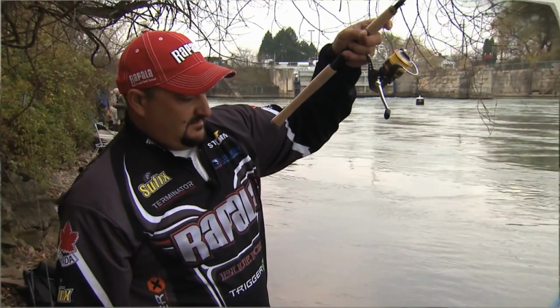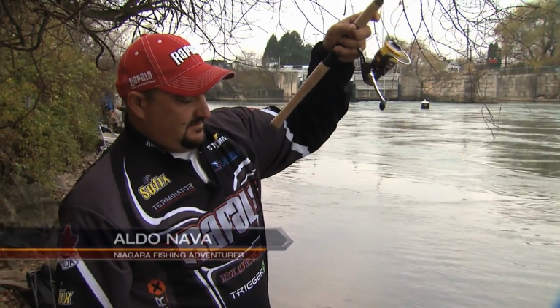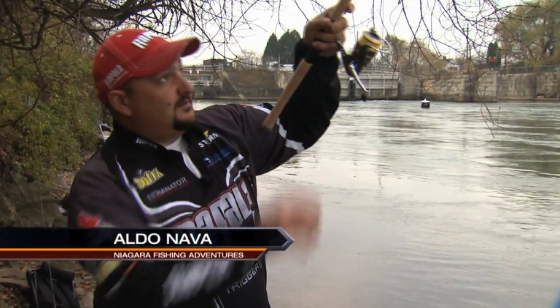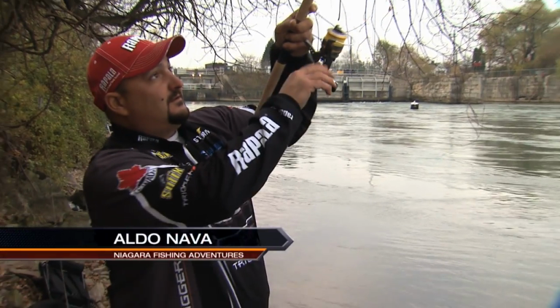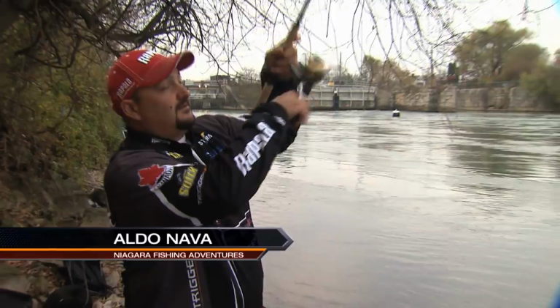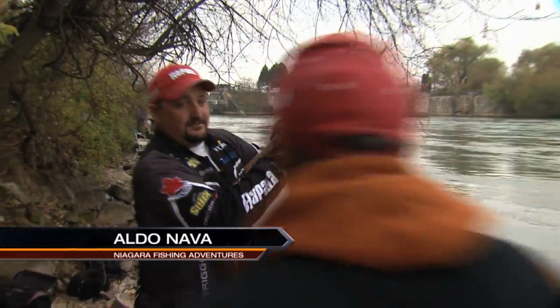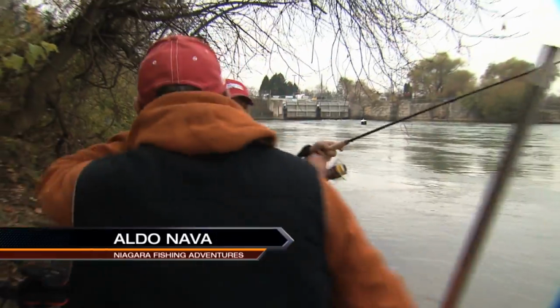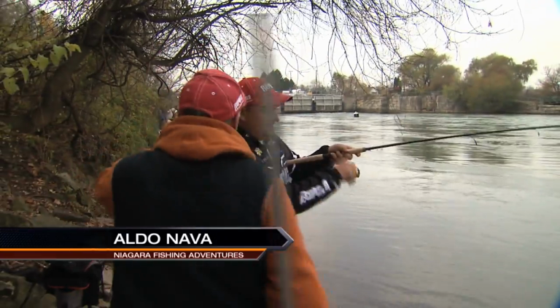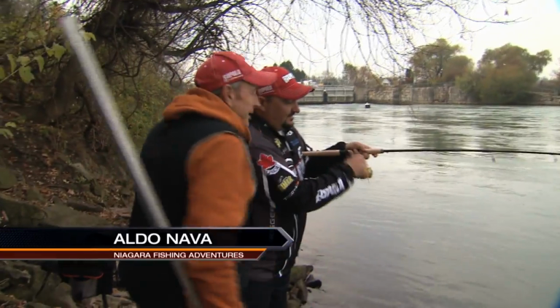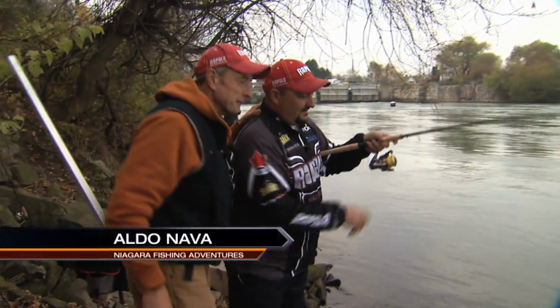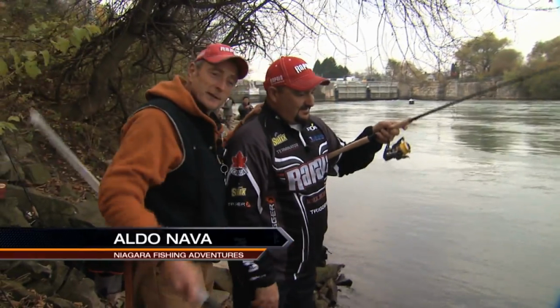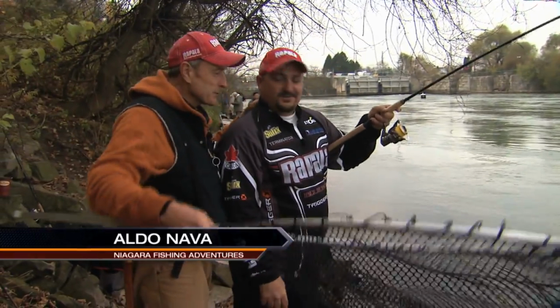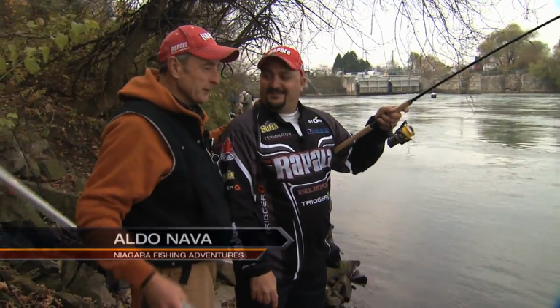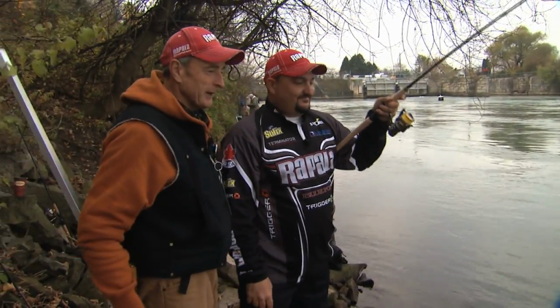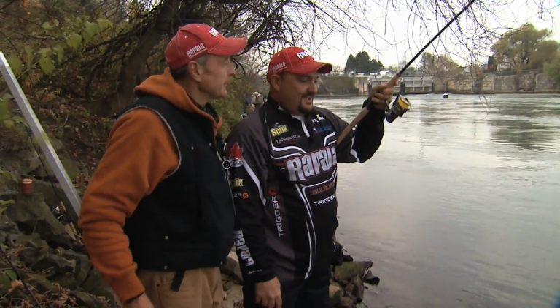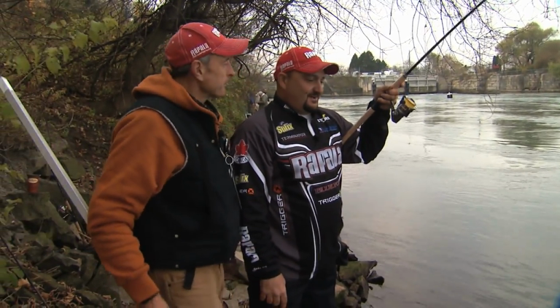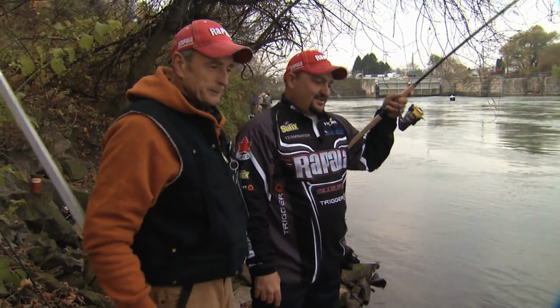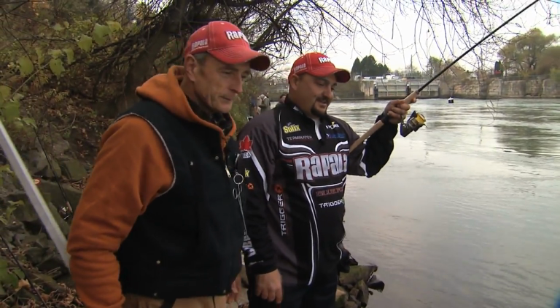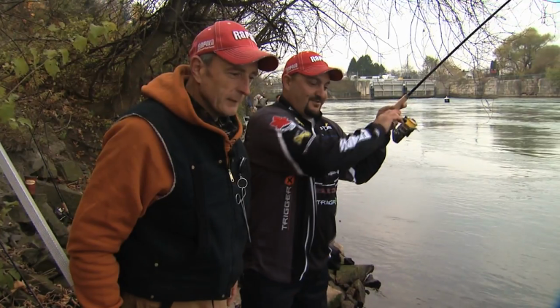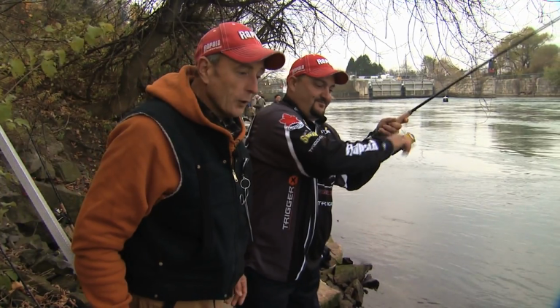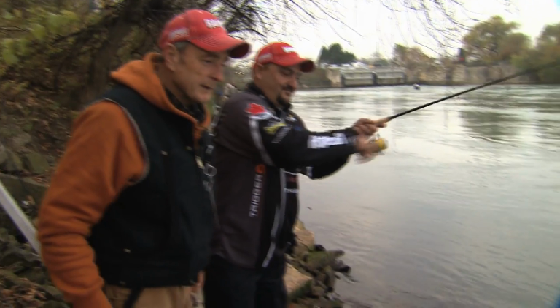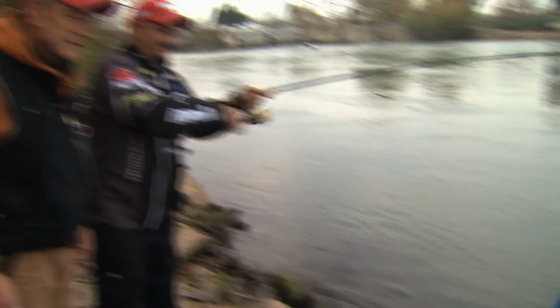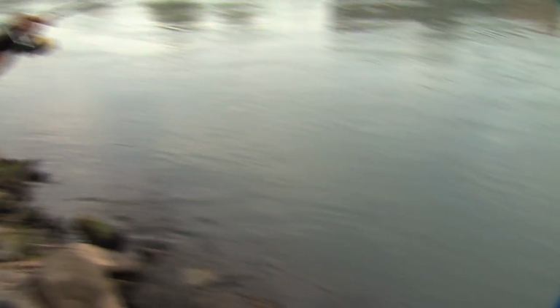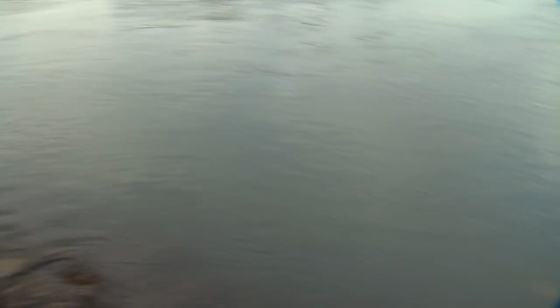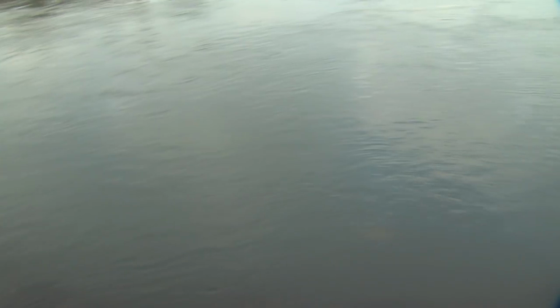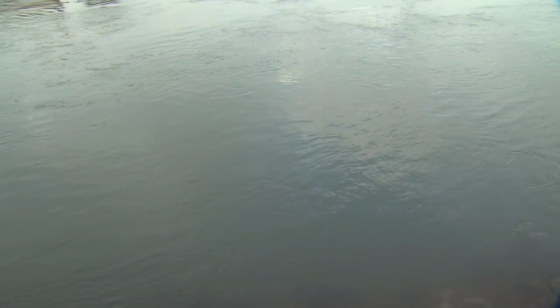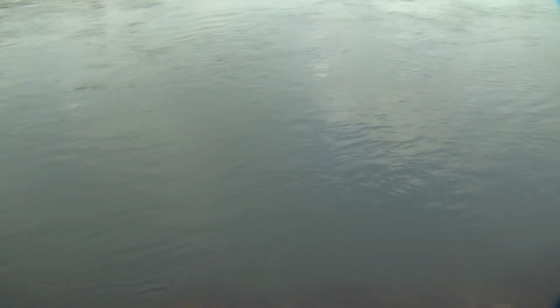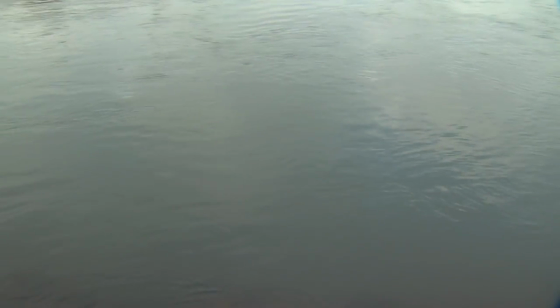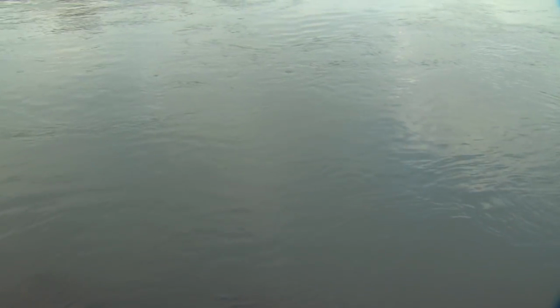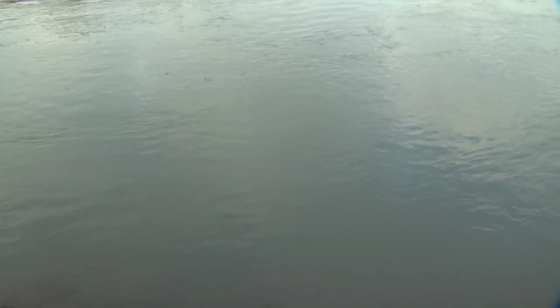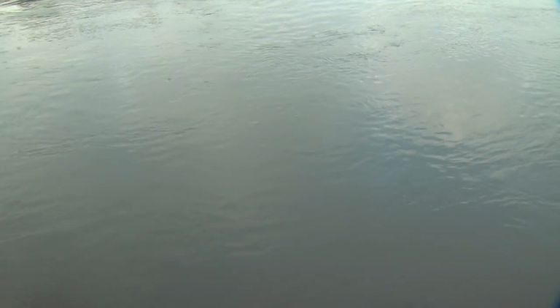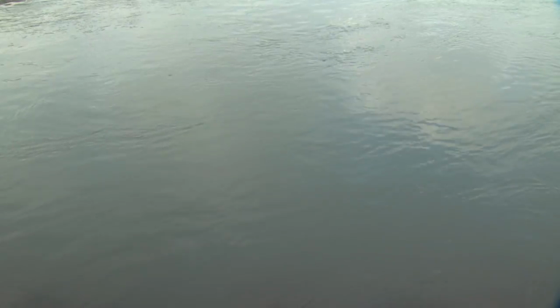All right, Aldo. You were nice and patient, you were quiet — I didn't even know you had a fish on because I was working with Ray. We had a double header on. That's a nice male. Look at it — beautiful. Good fish.